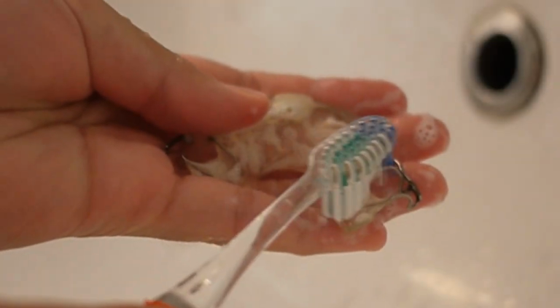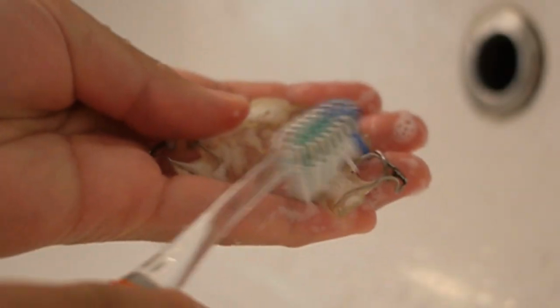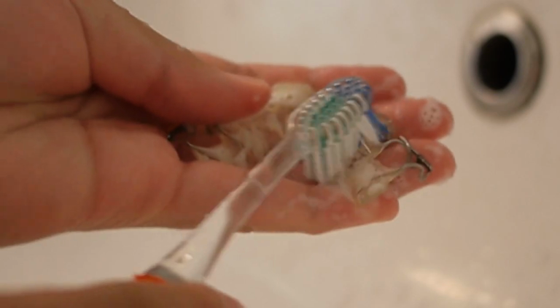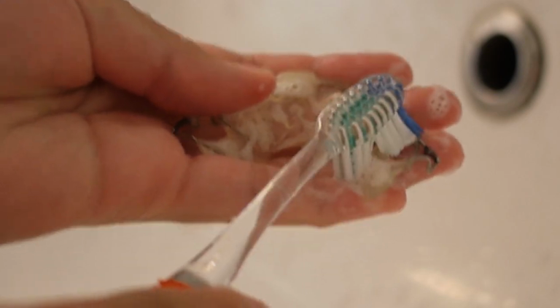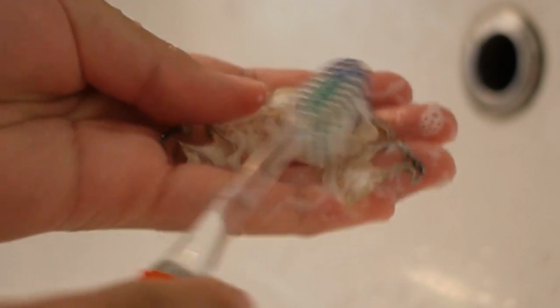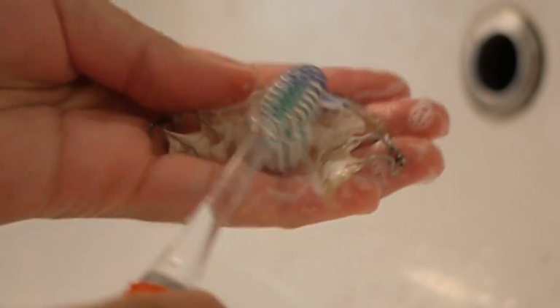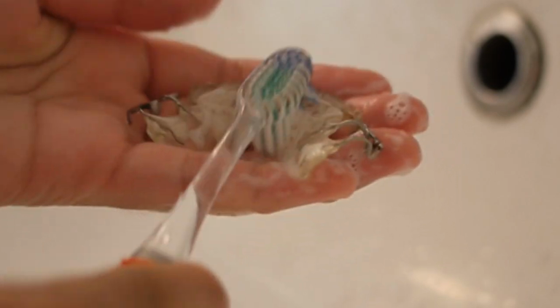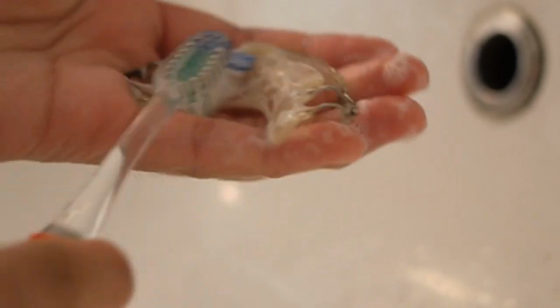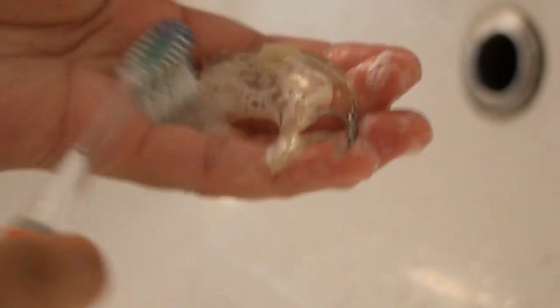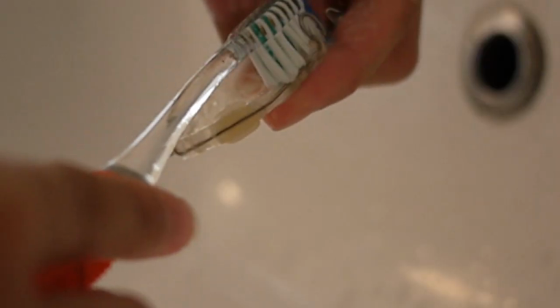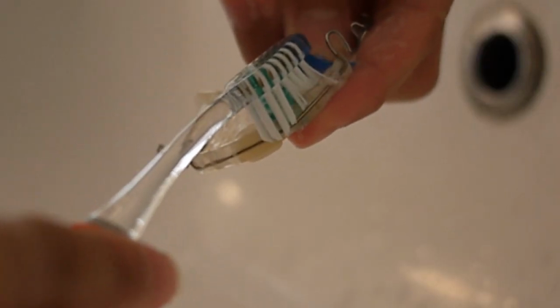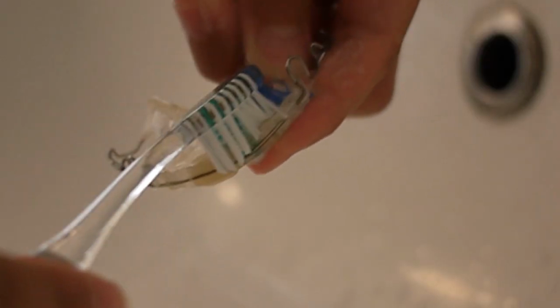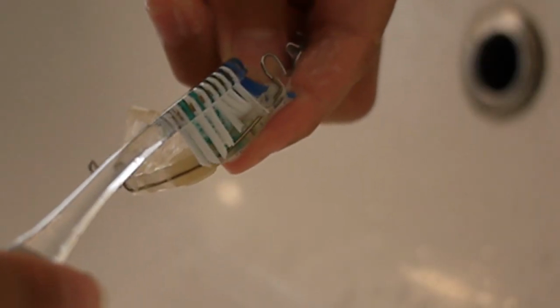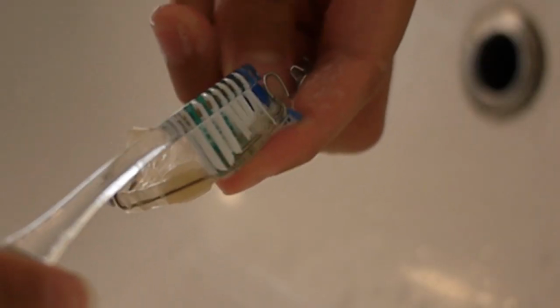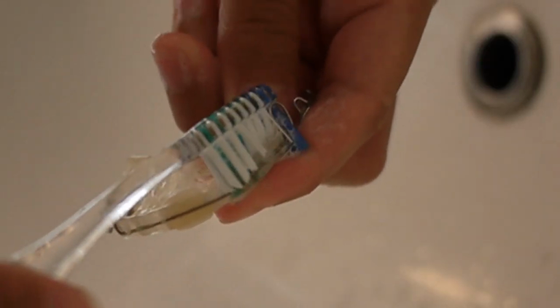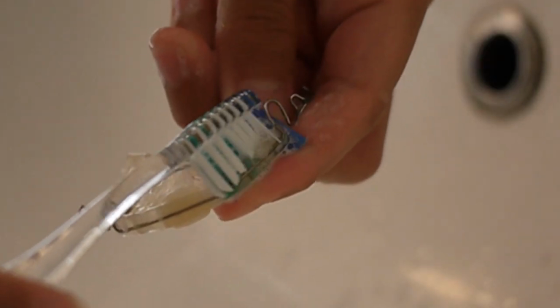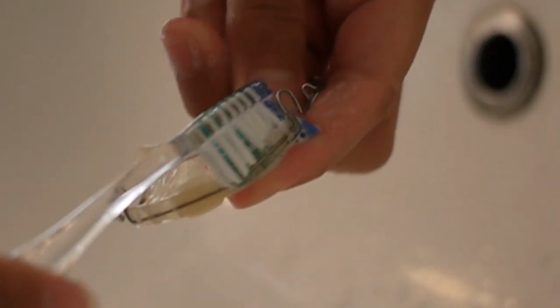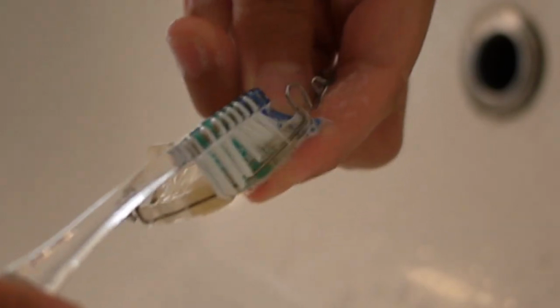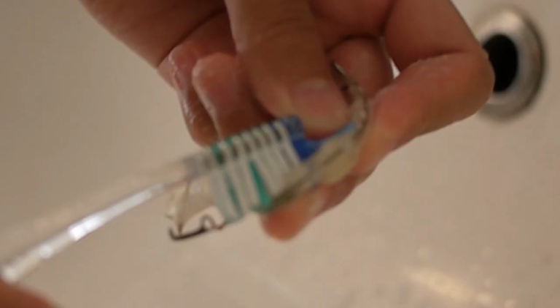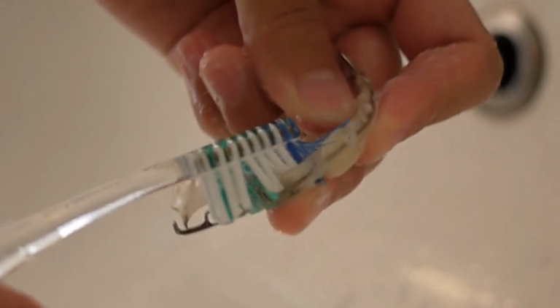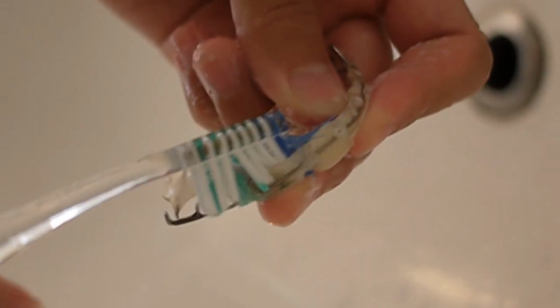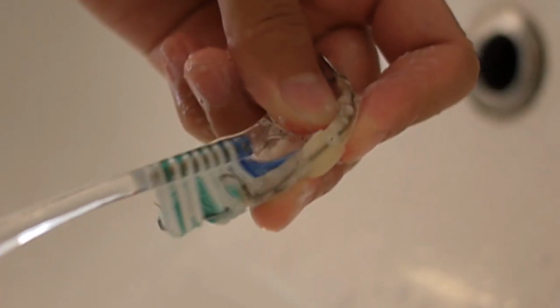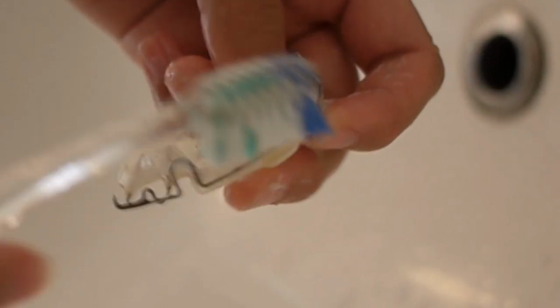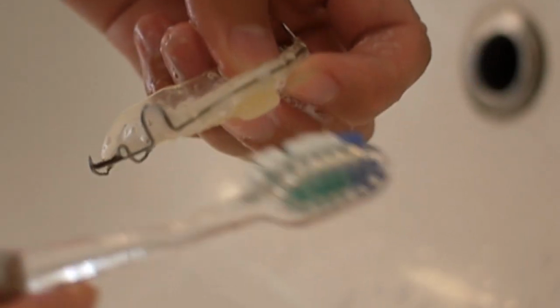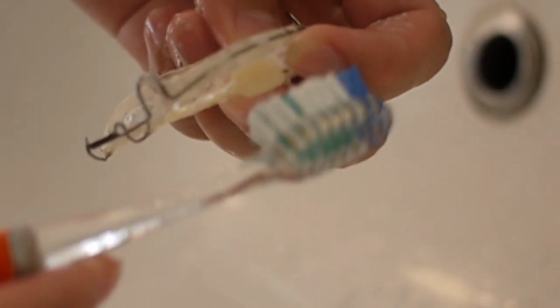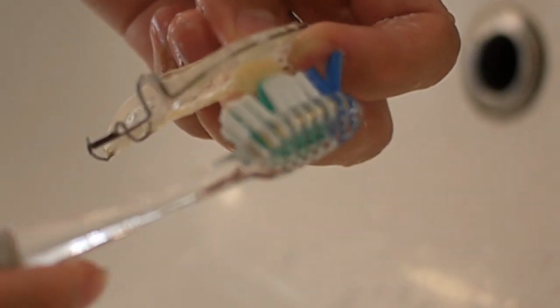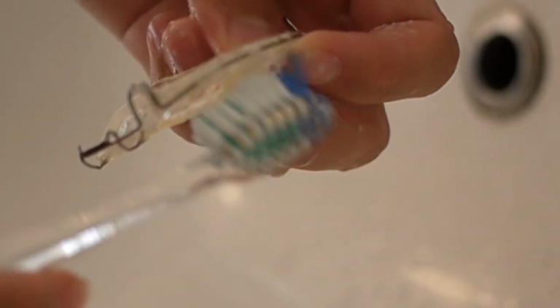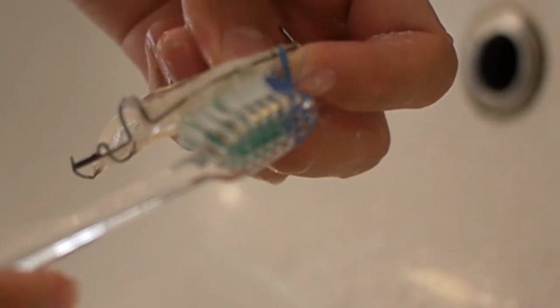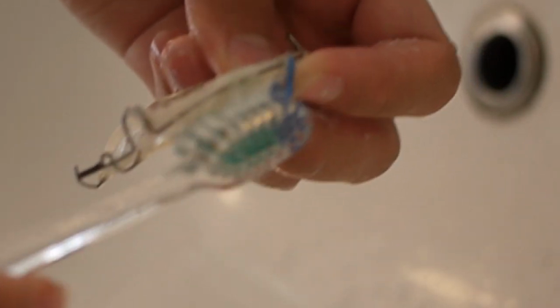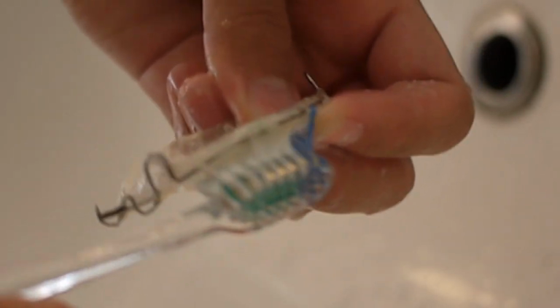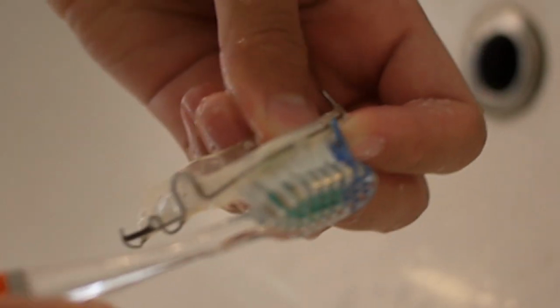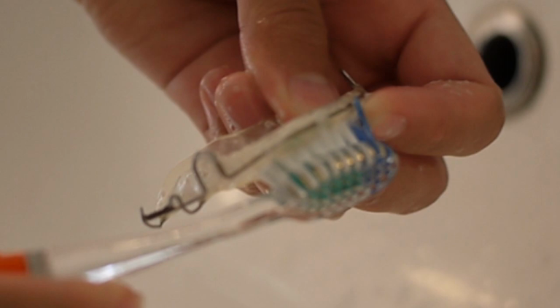Just go in circular motions and make sure to cover top and bottom. Really try to get in between the ridges and the space between the tooth and the acrylic, because that's where a lot of gunk collects most of the time.